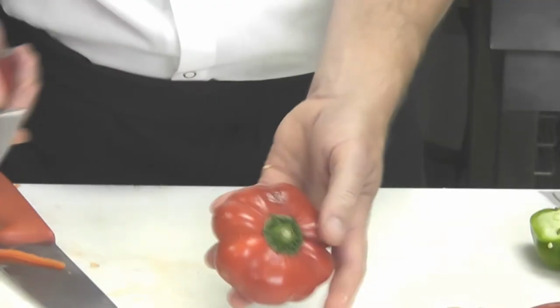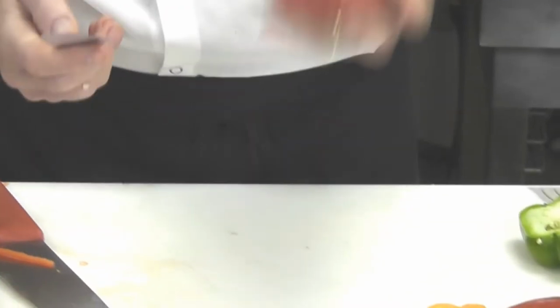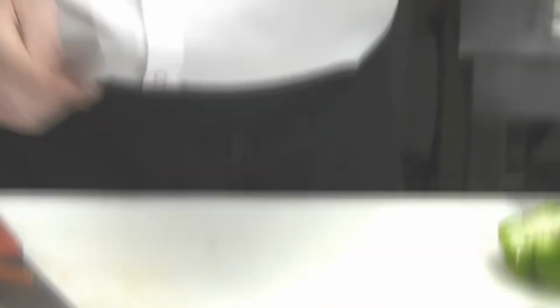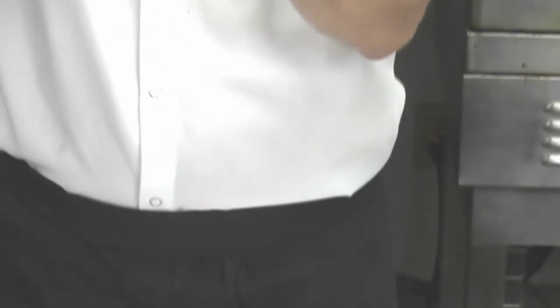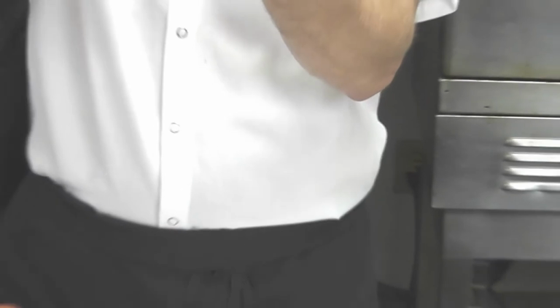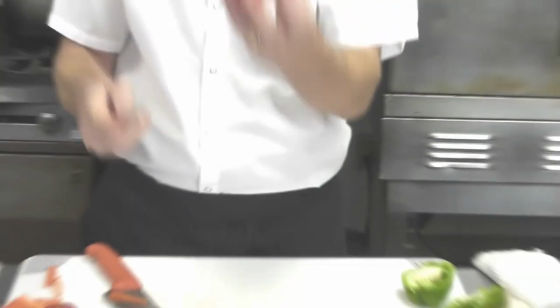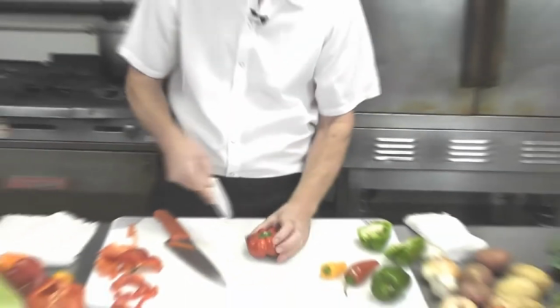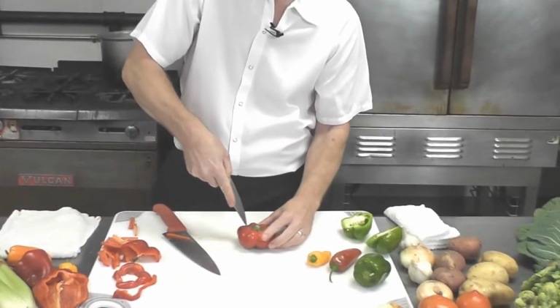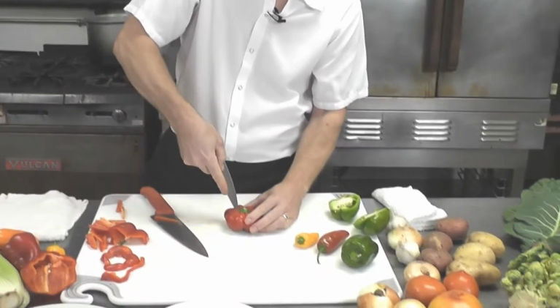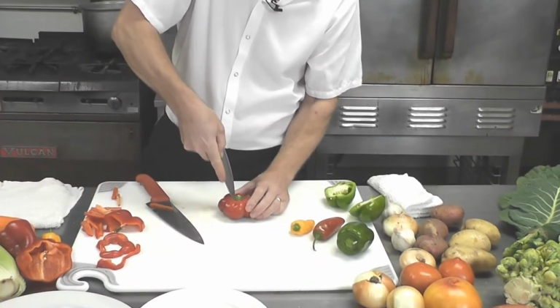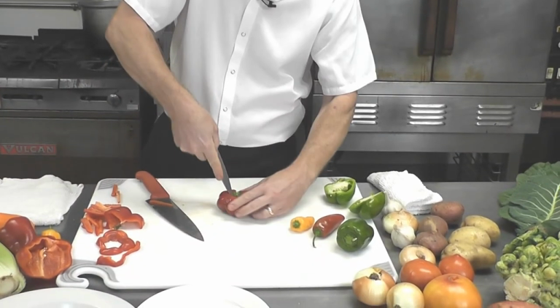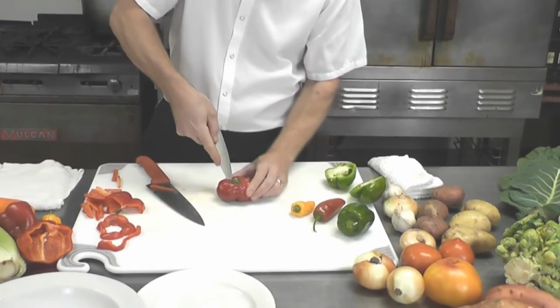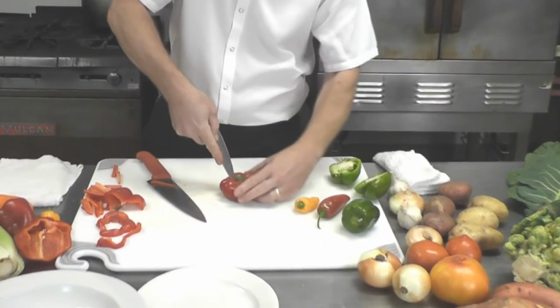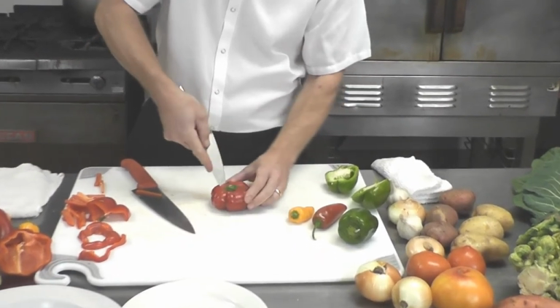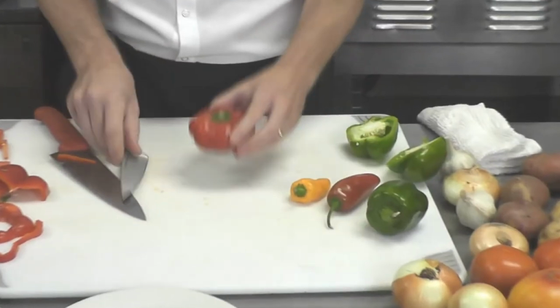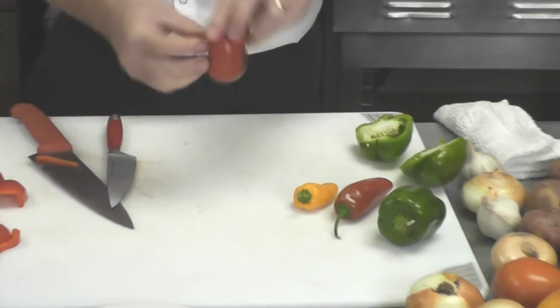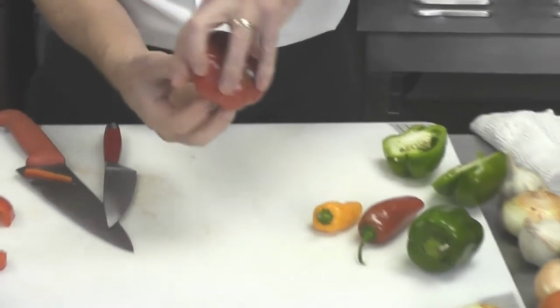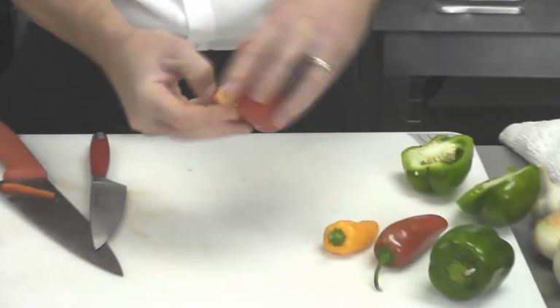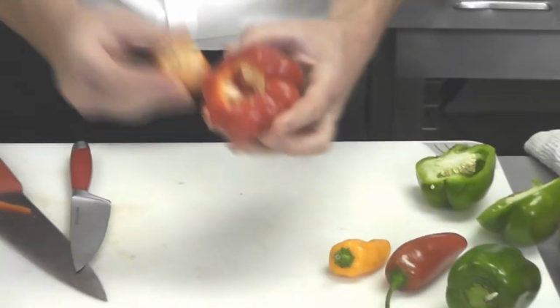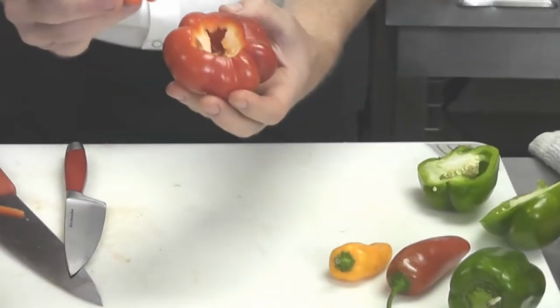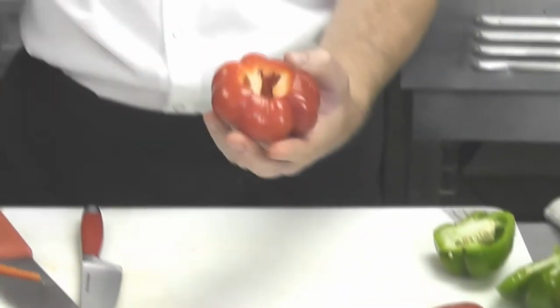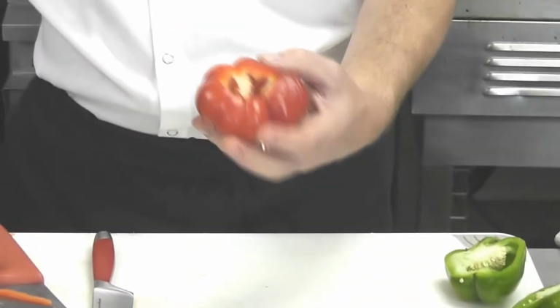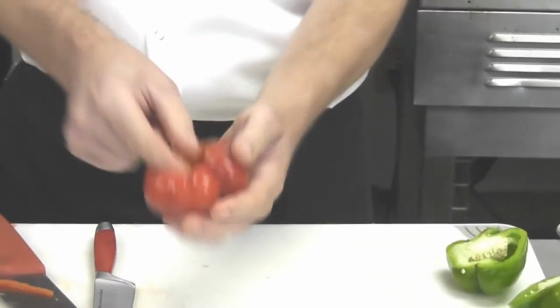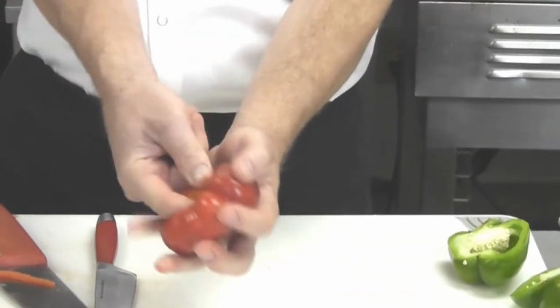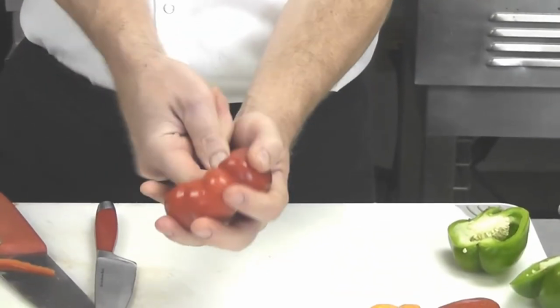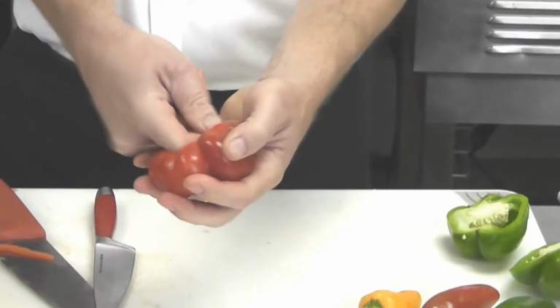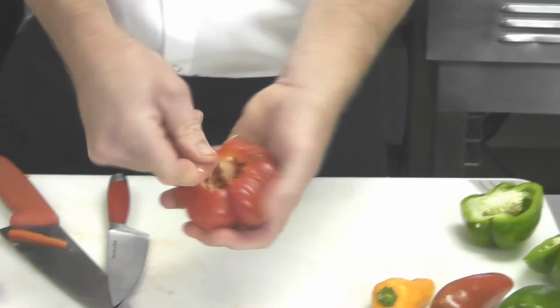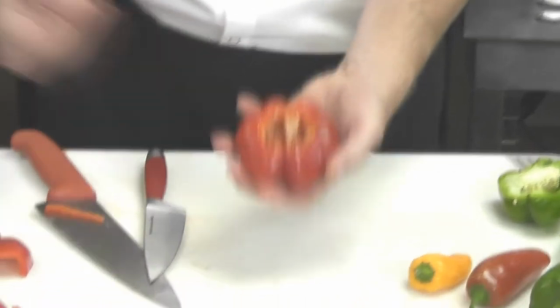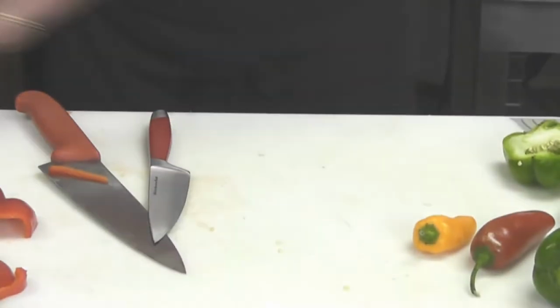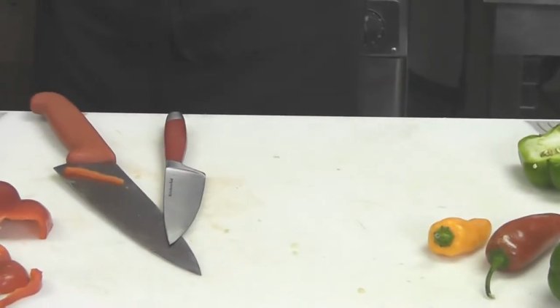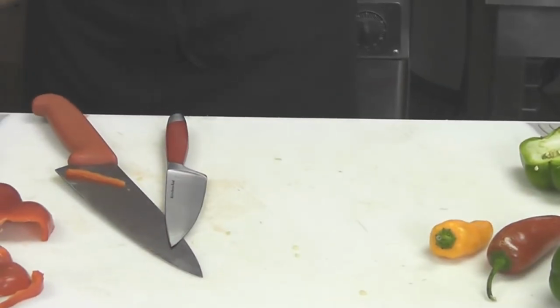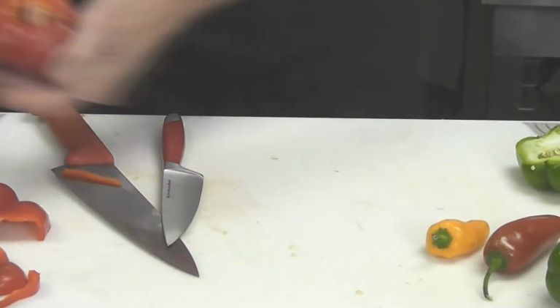Now for one where the stem doesn't rise up above the flesh, you come in from the top and cut a little ring around it — out it comes. Again take your fingers, you can go through and clean out any extra seeds and the ribs.